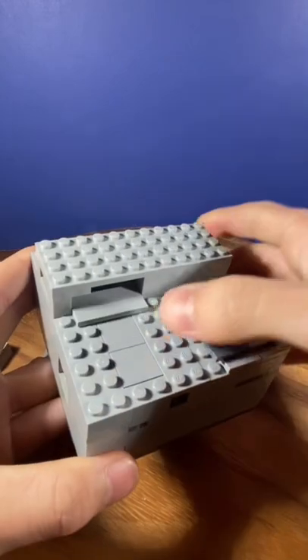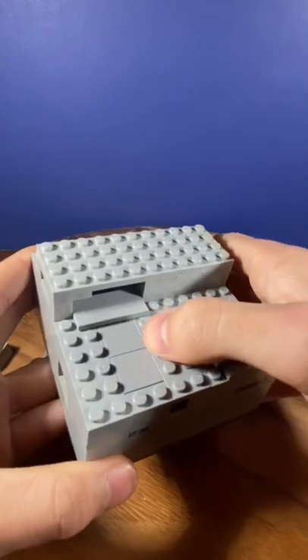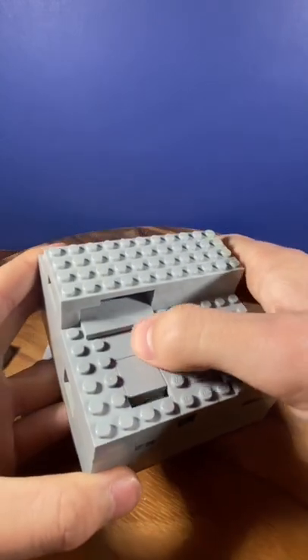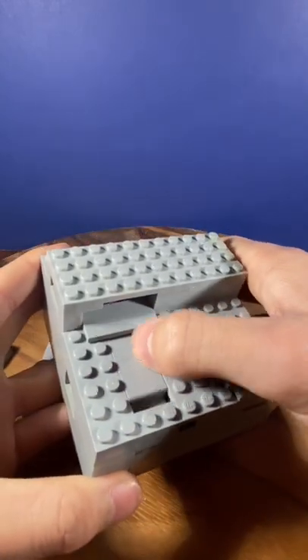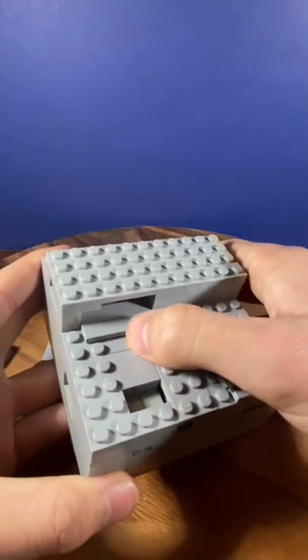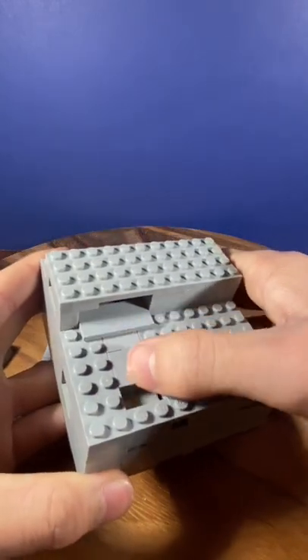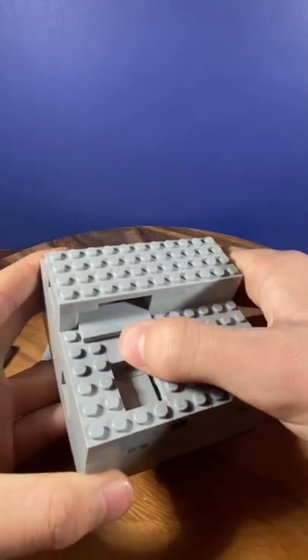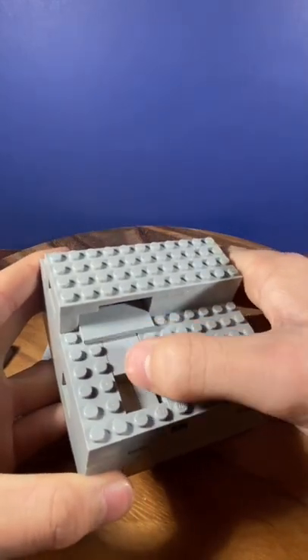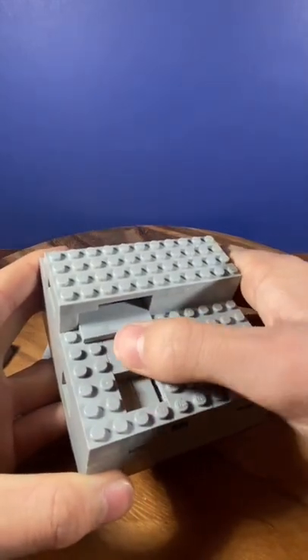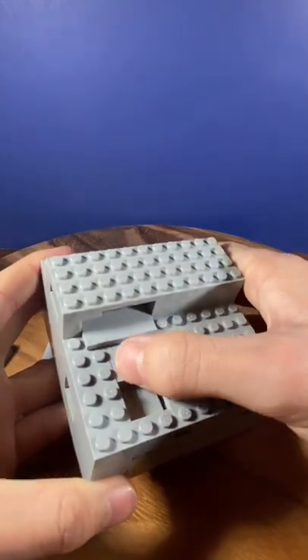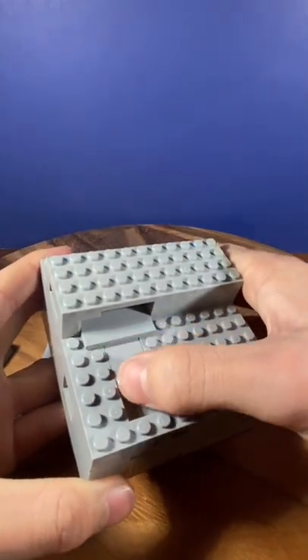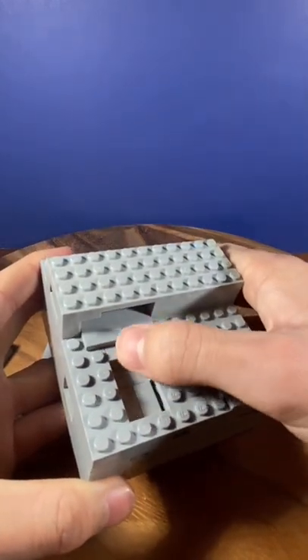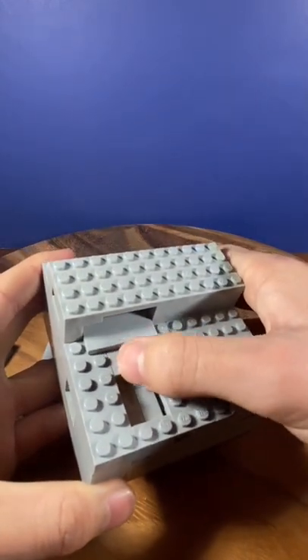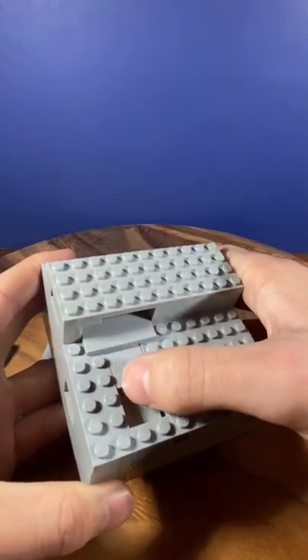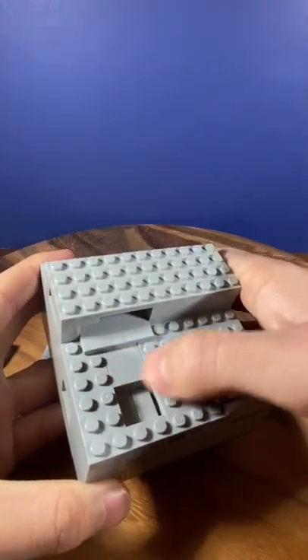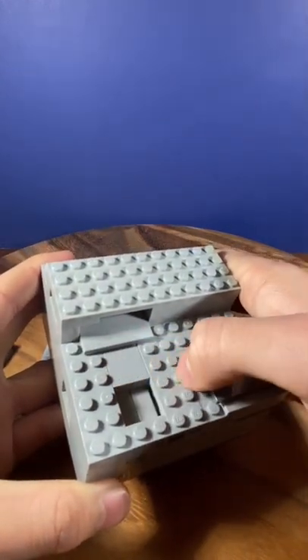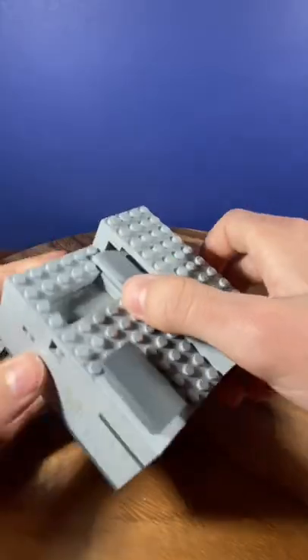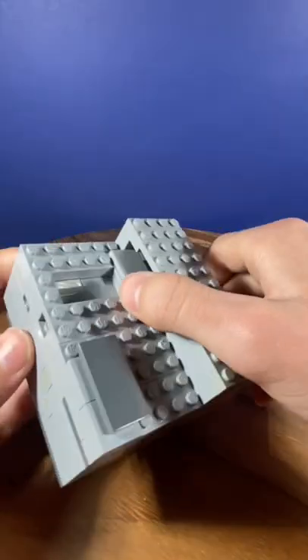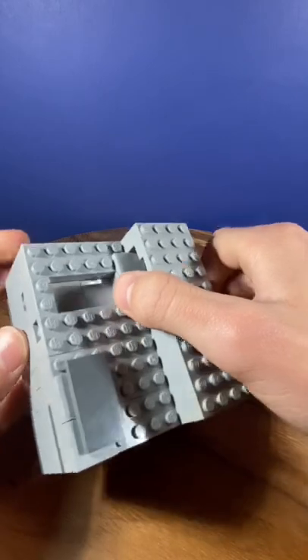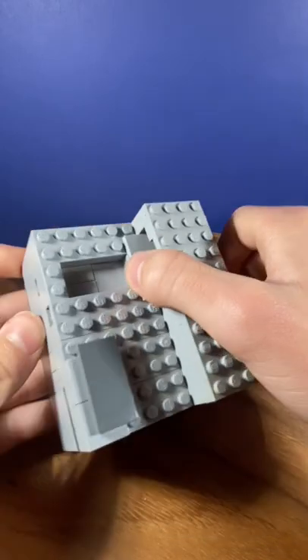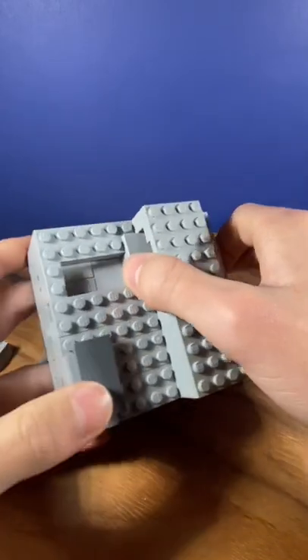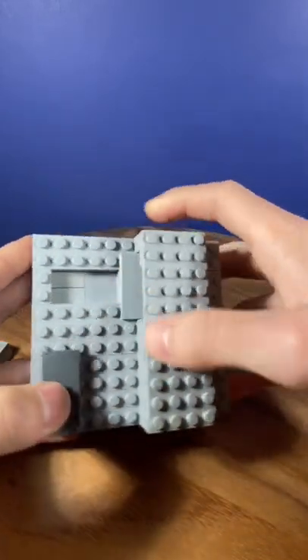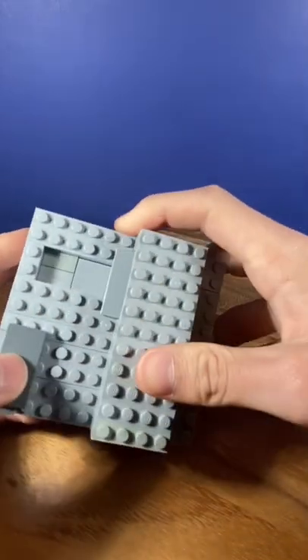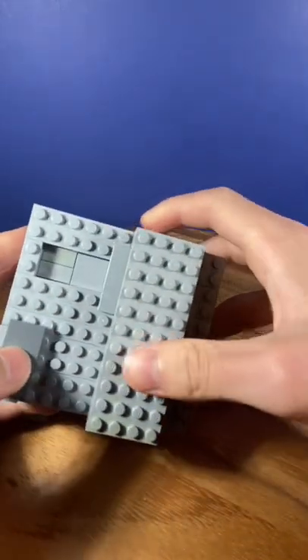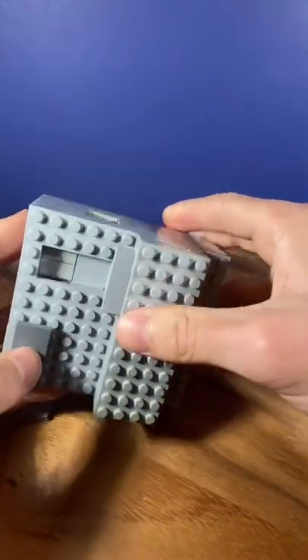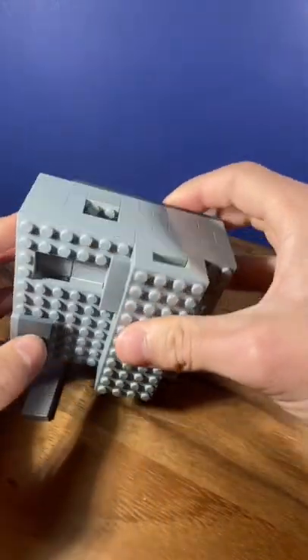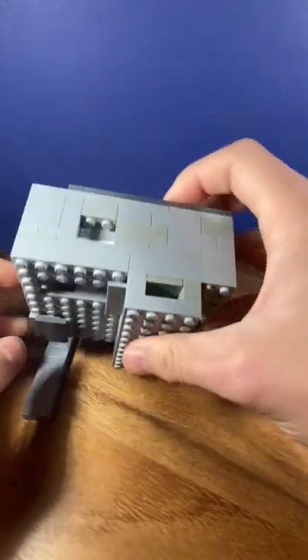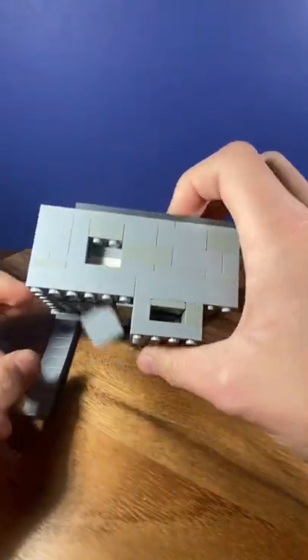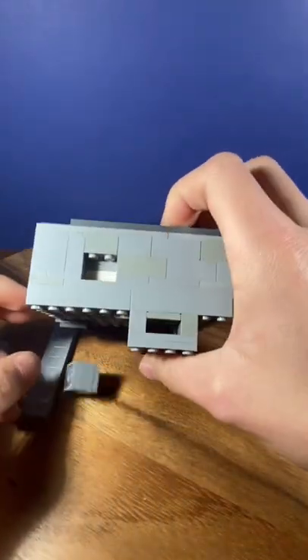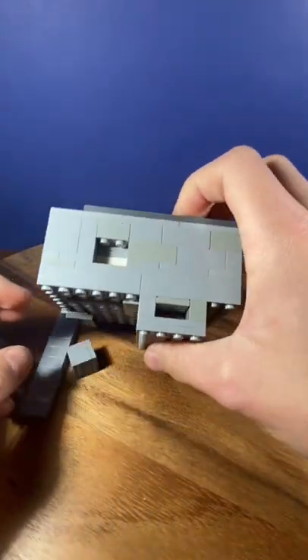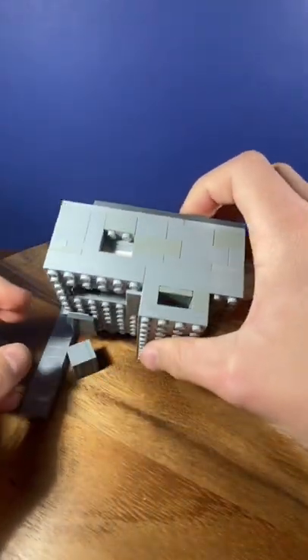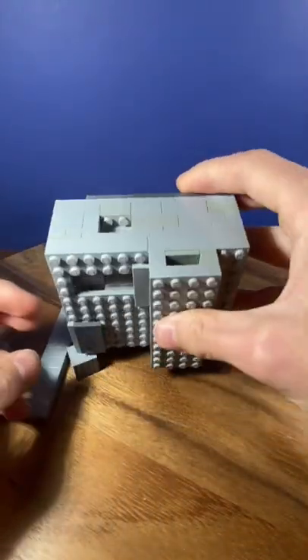Now that this piece can slide, slide it forward. Once you've done that, flip the puzzle upside down again and another cube falls out.